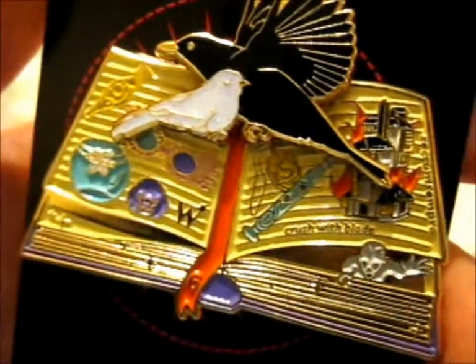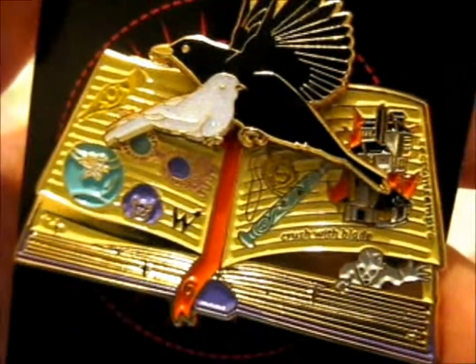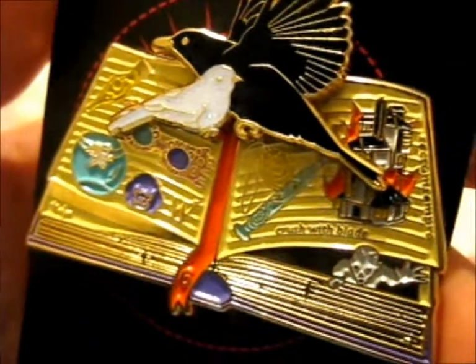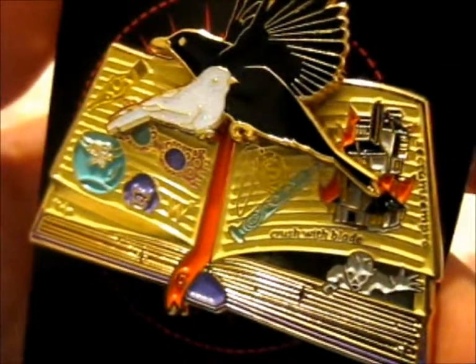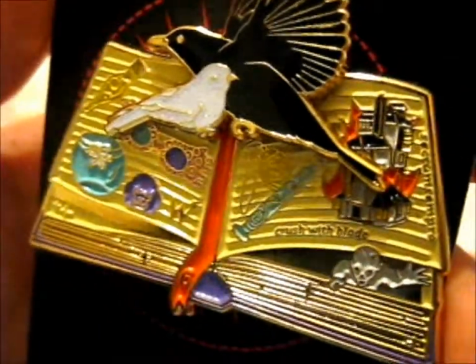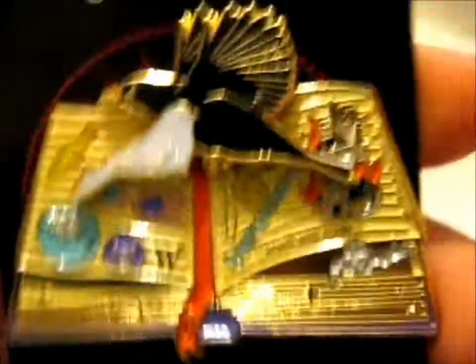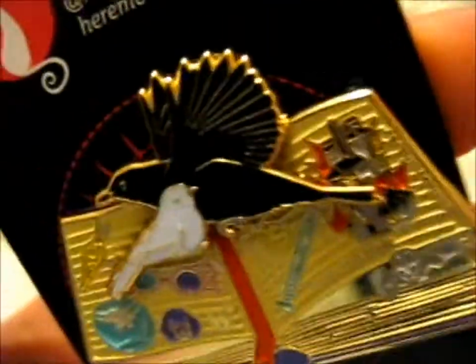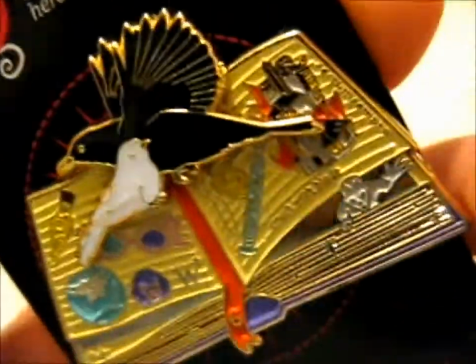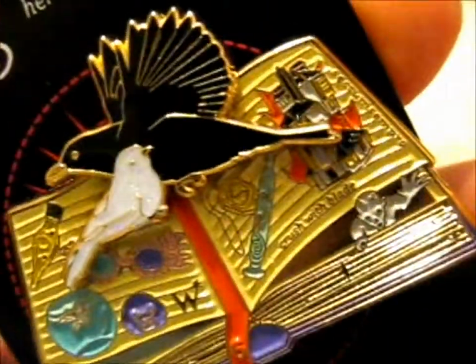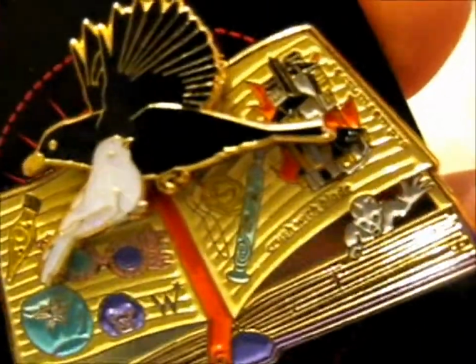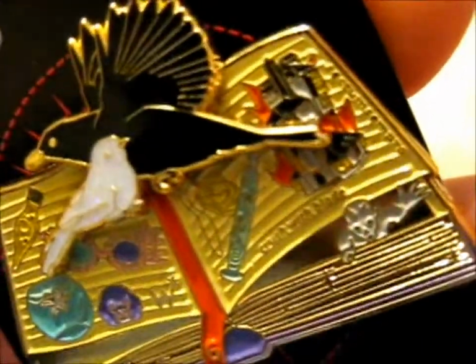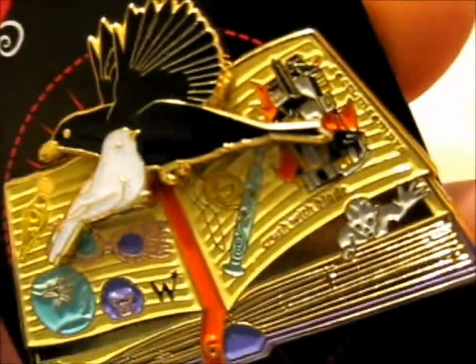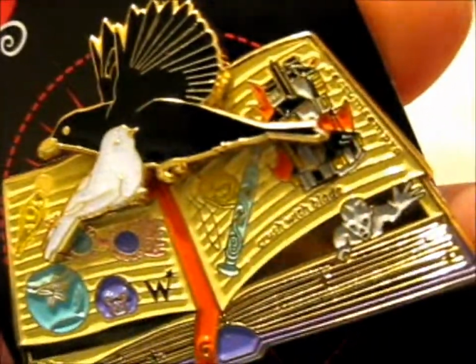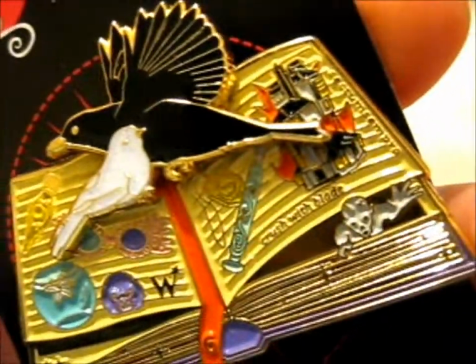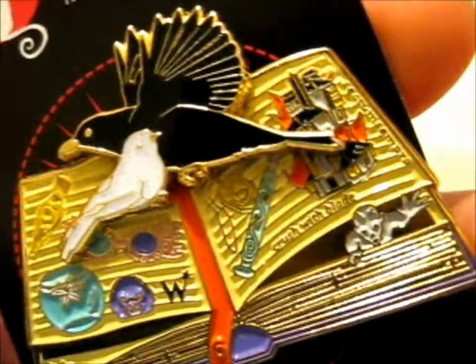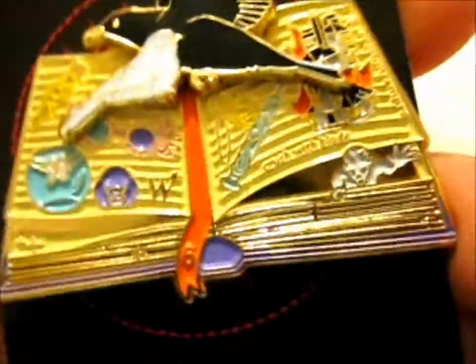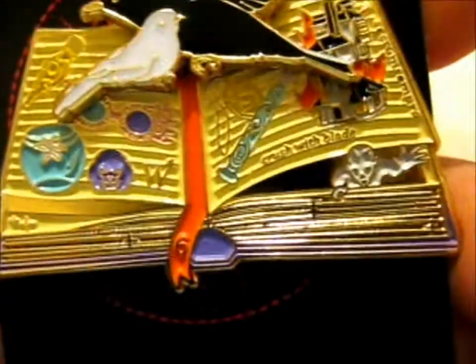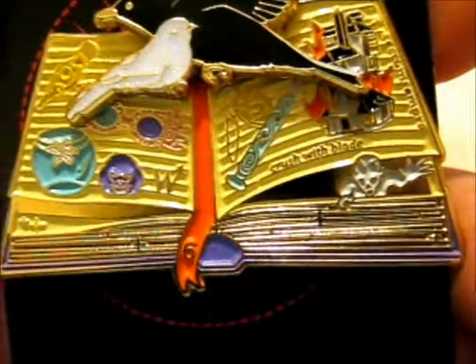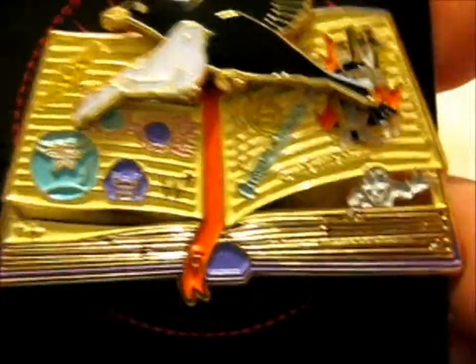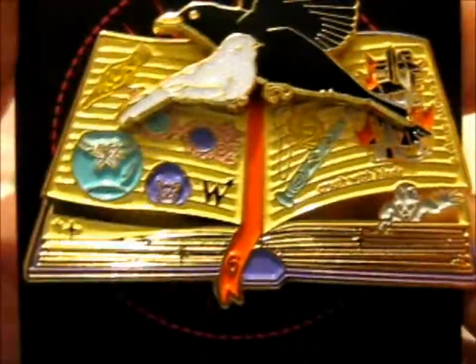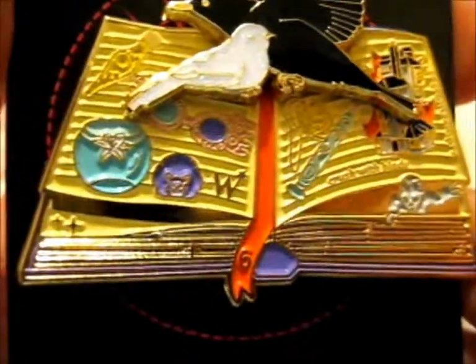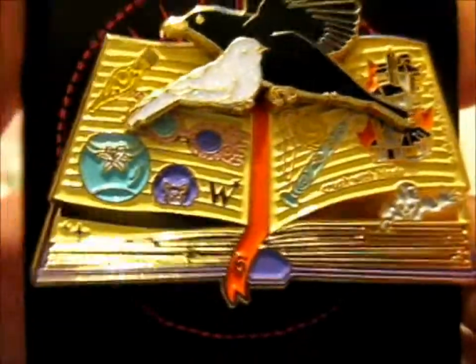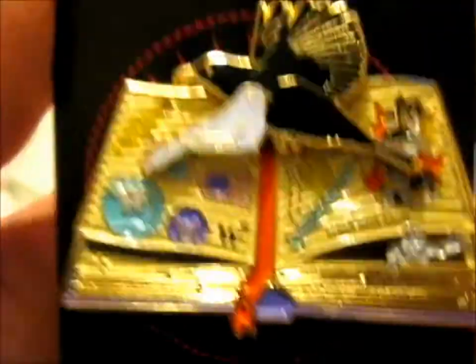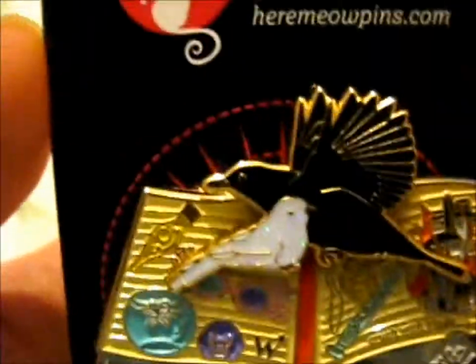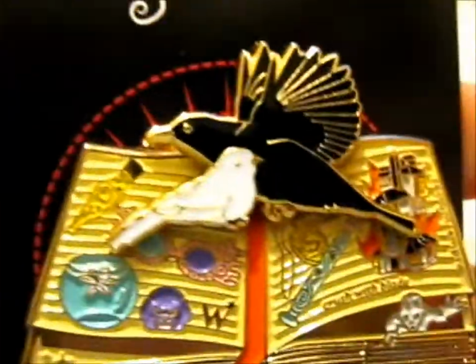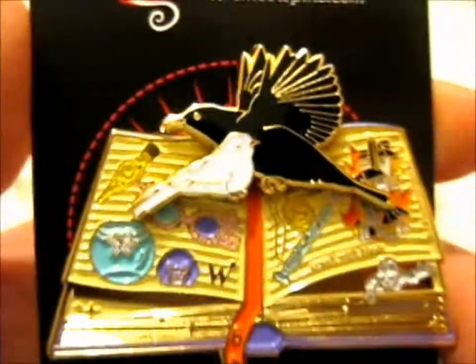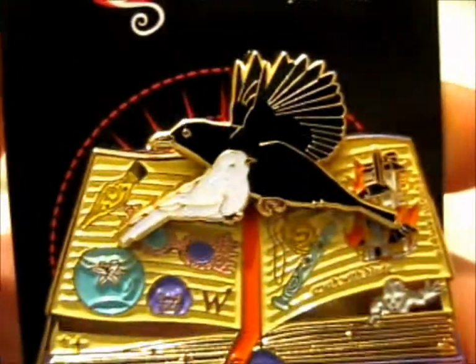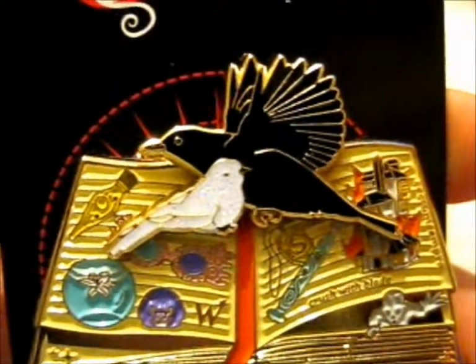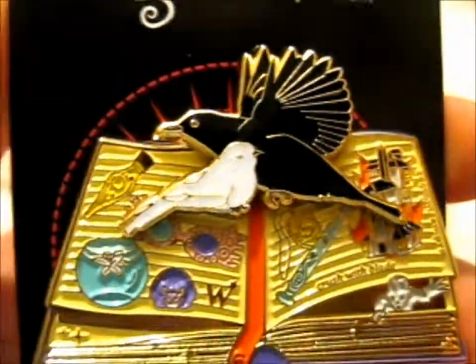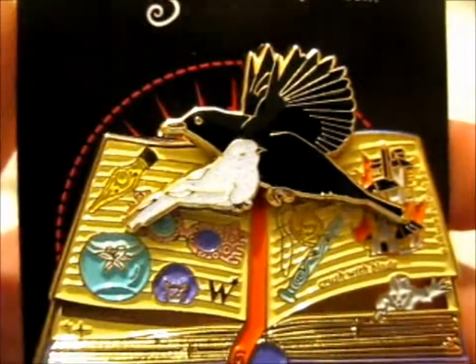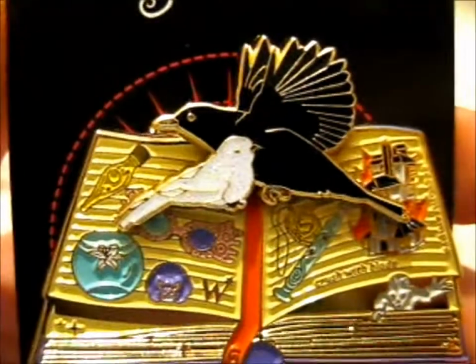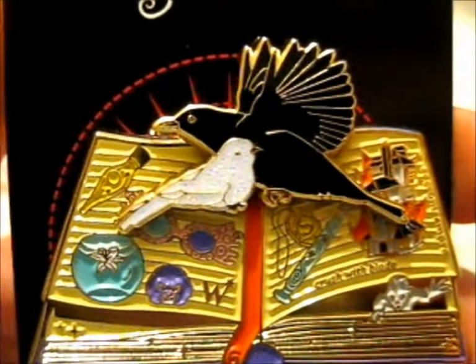Potion book. You got also the spell Sectumsempra on the side. You got an Inferi popping out of the pages. Obviously, you got a black bird and a white bird.